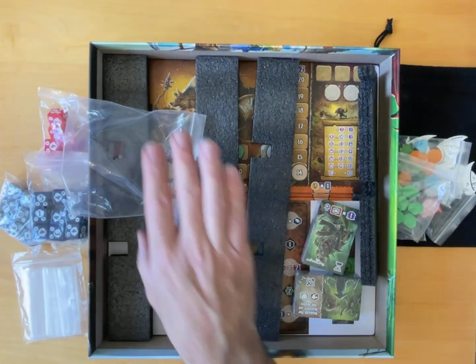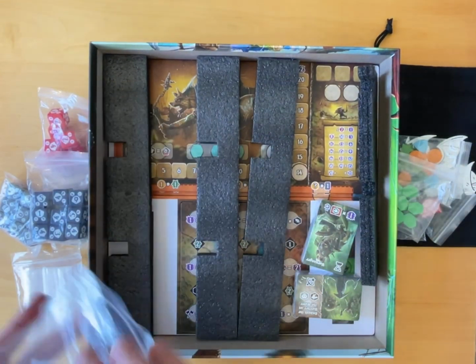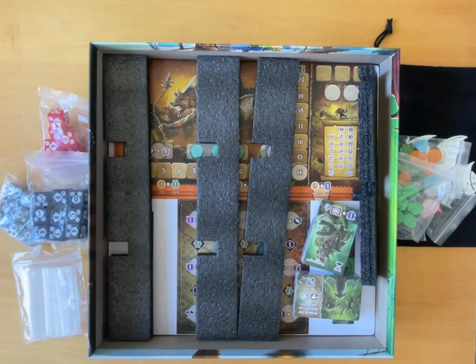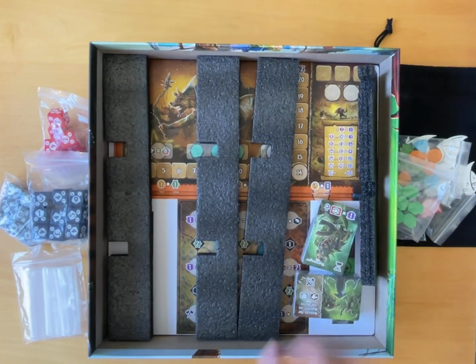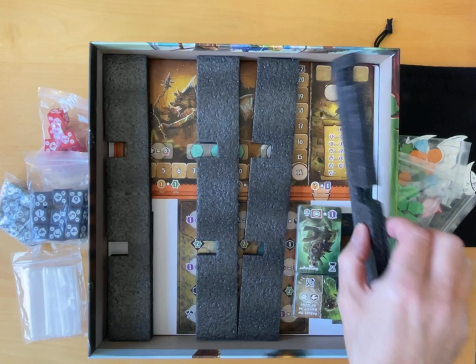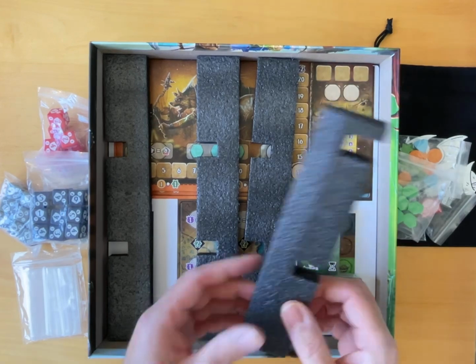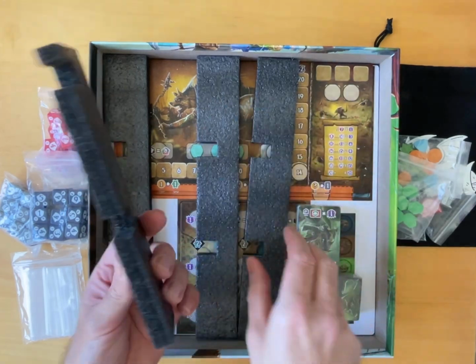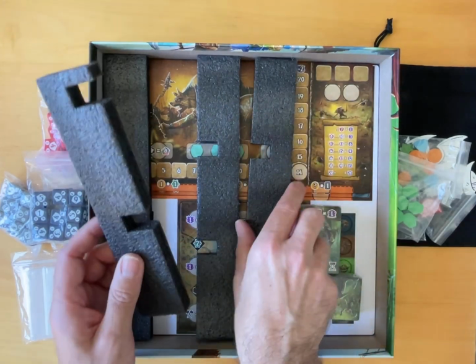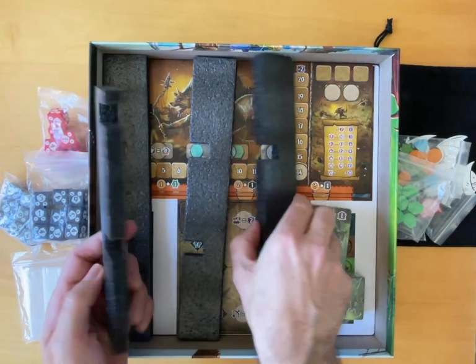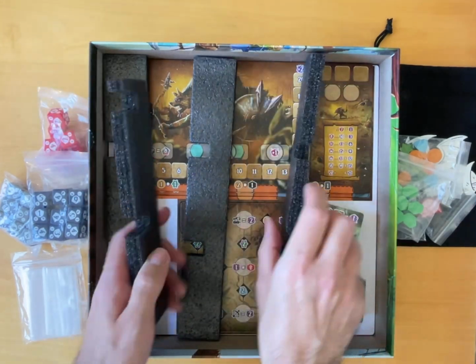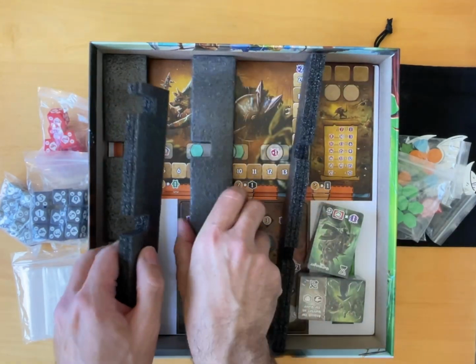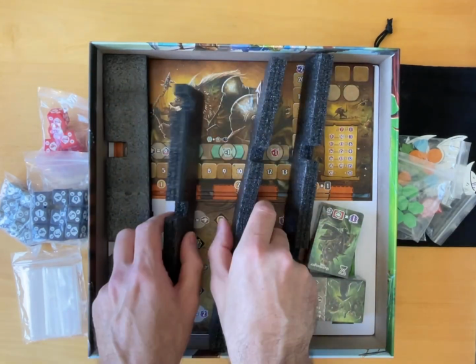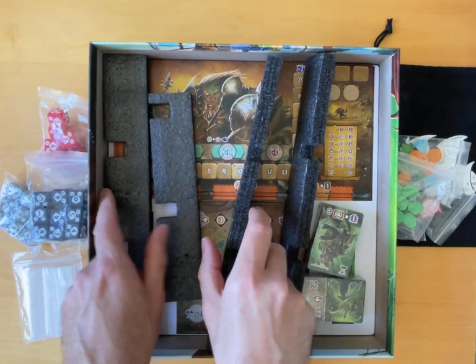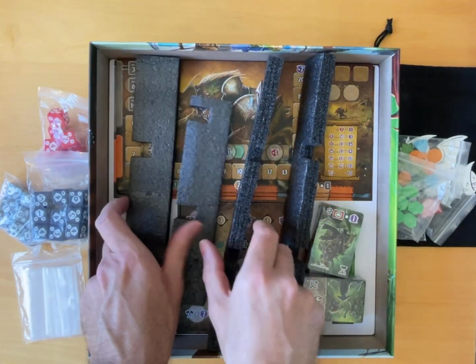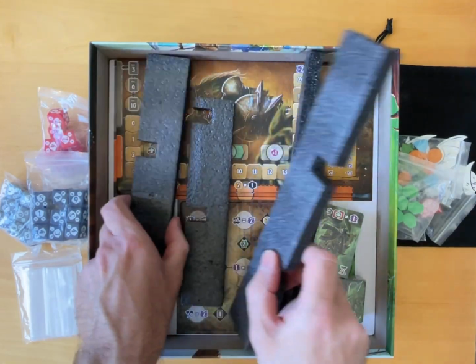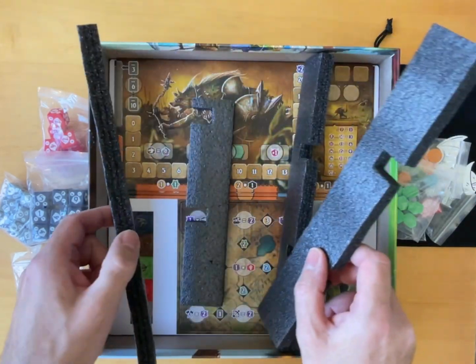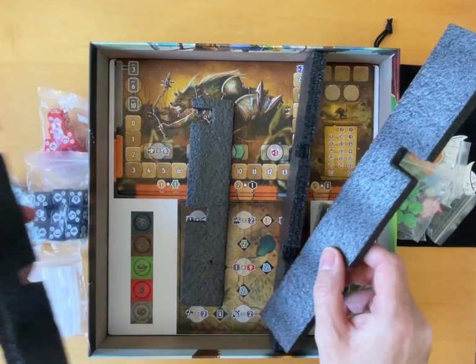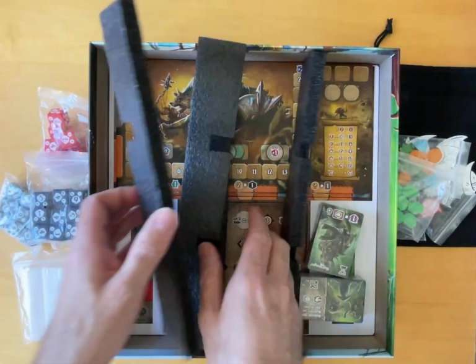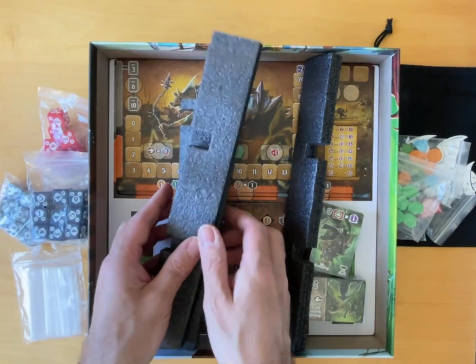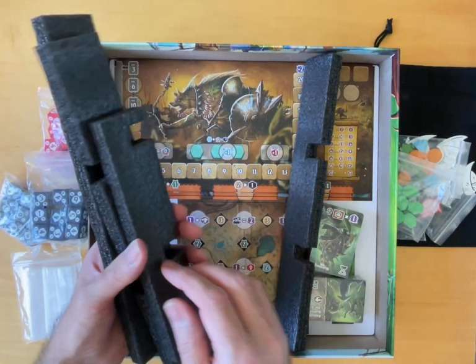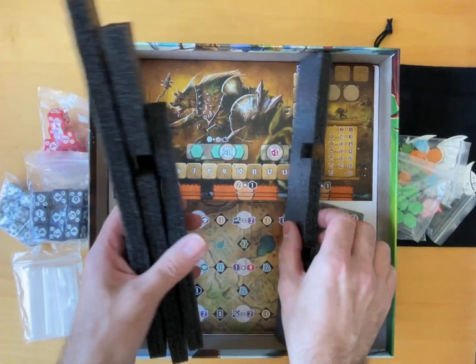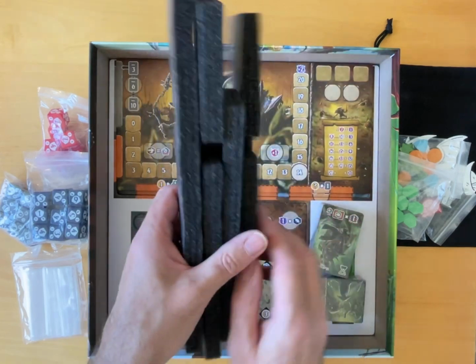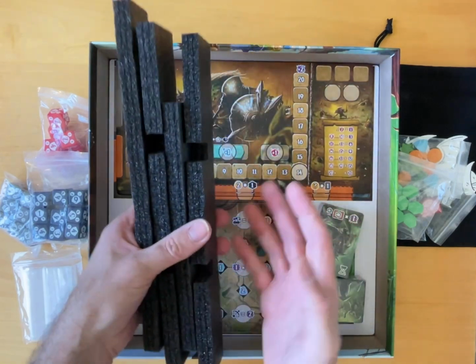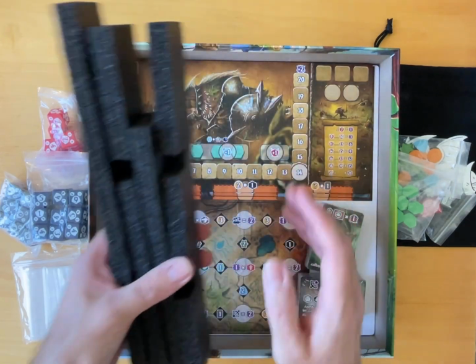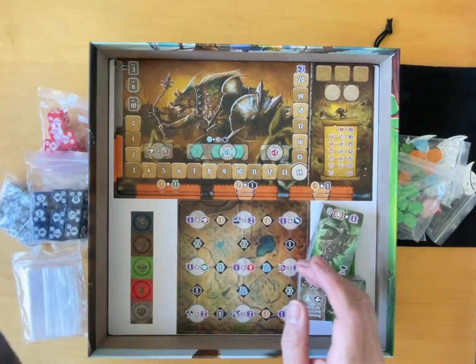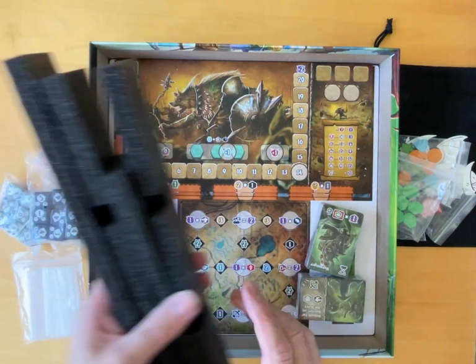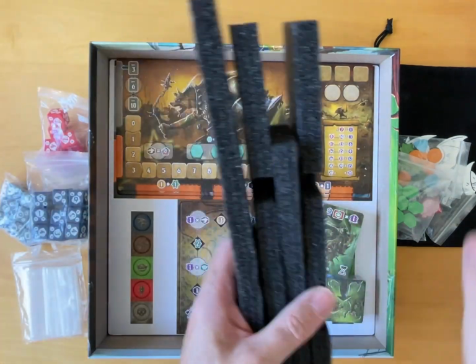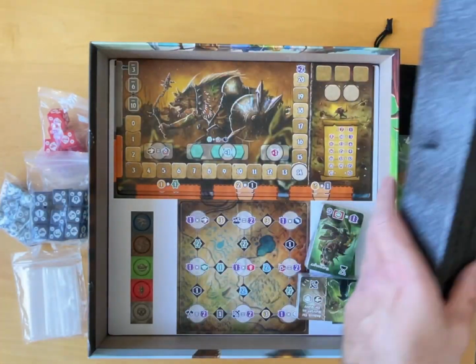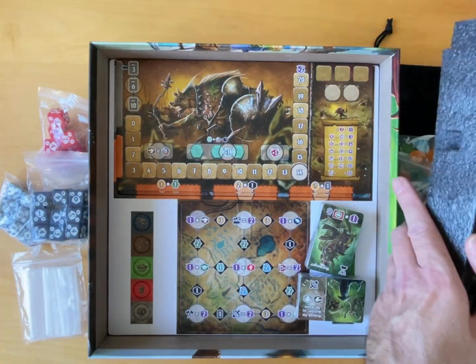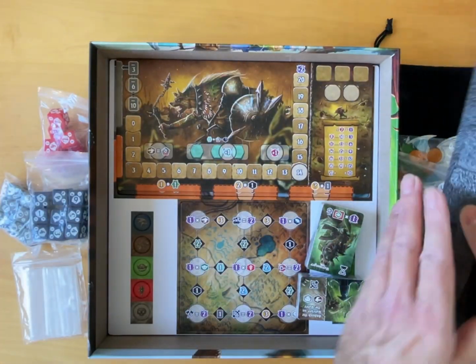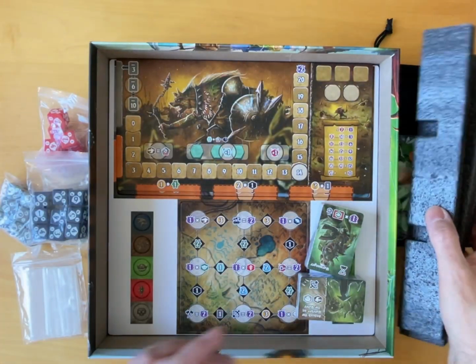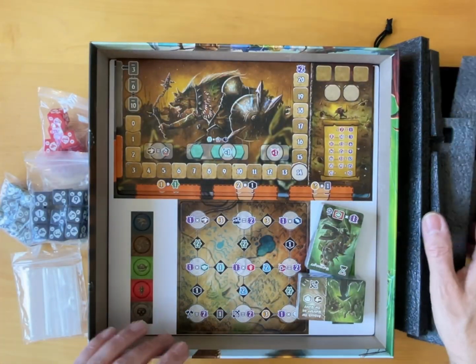We've got some styrofoam. I wonder if that's for the board or whether it's for the insert — make your own insert. That could be neat.